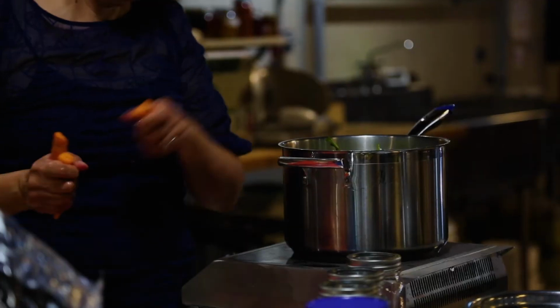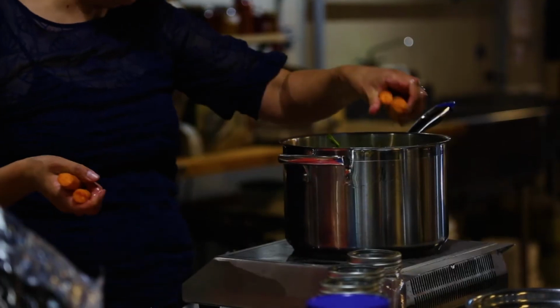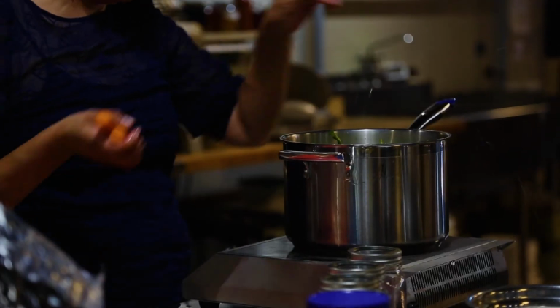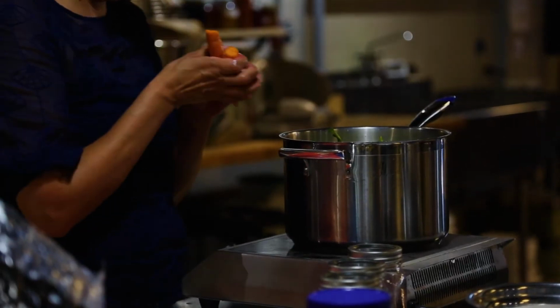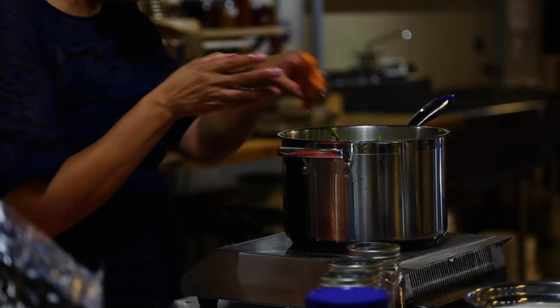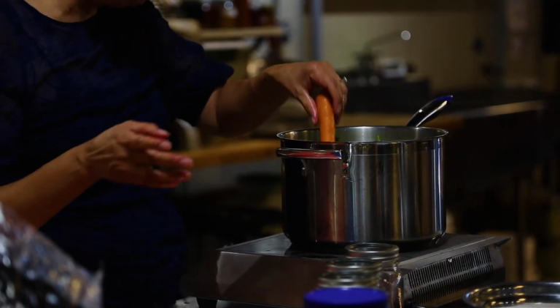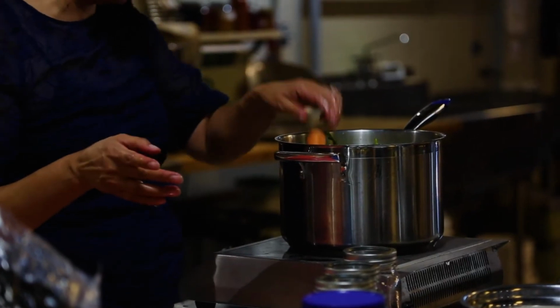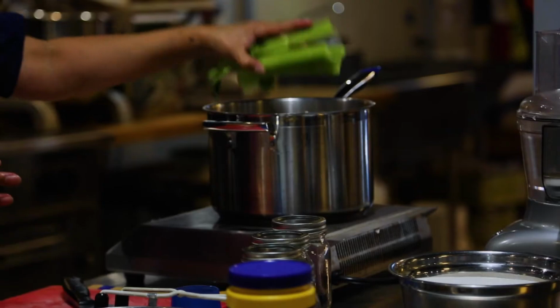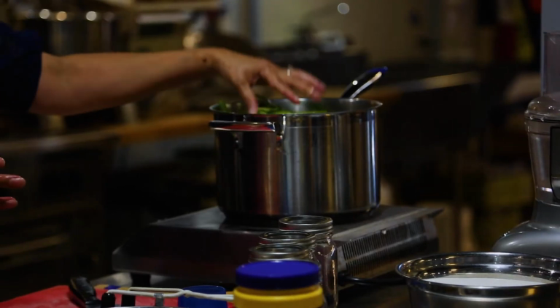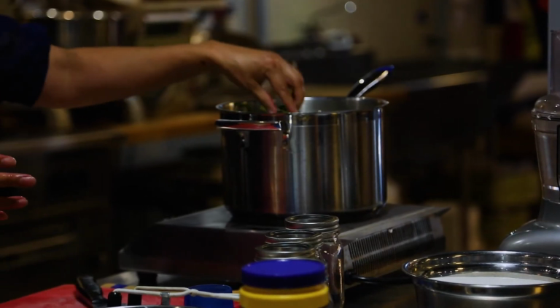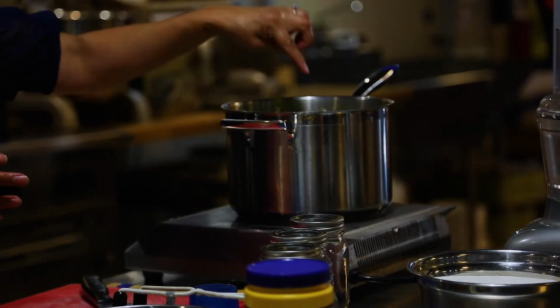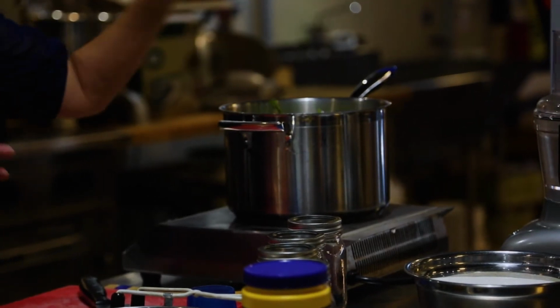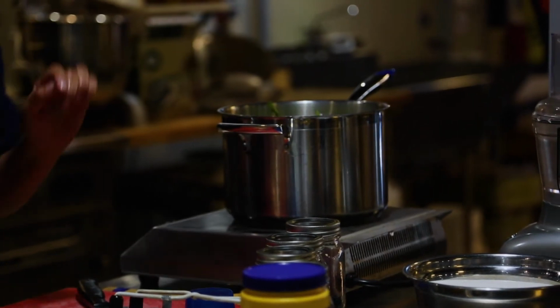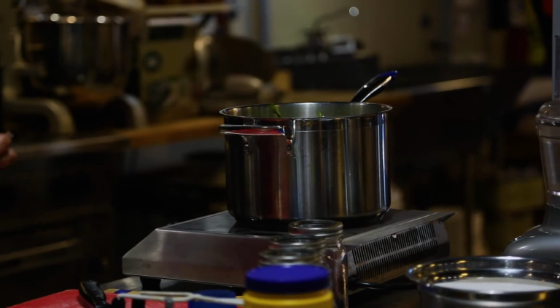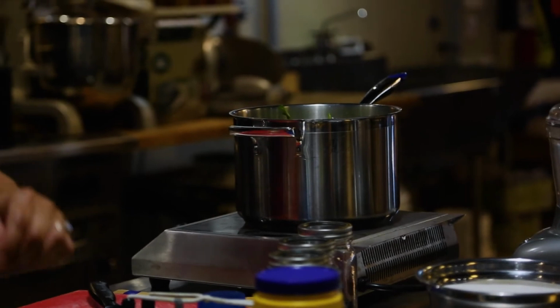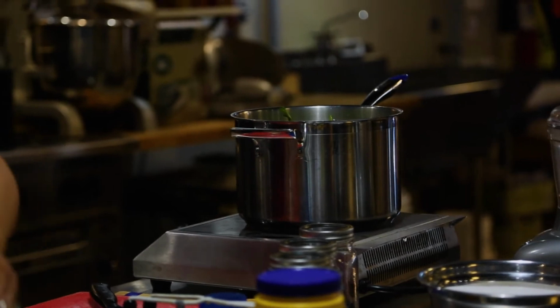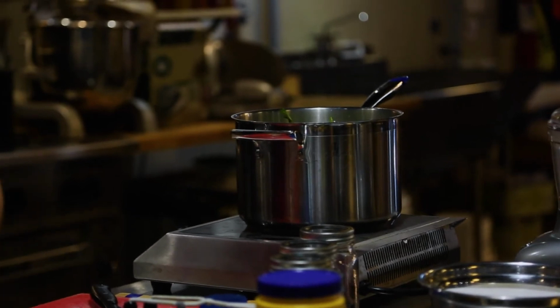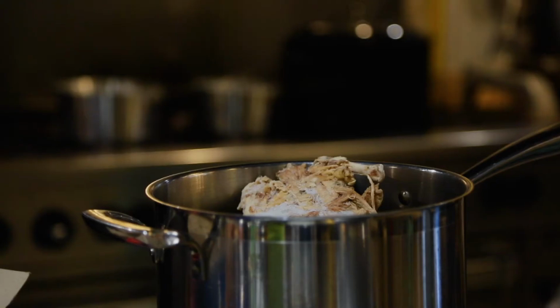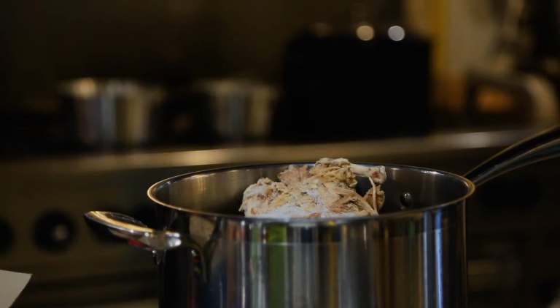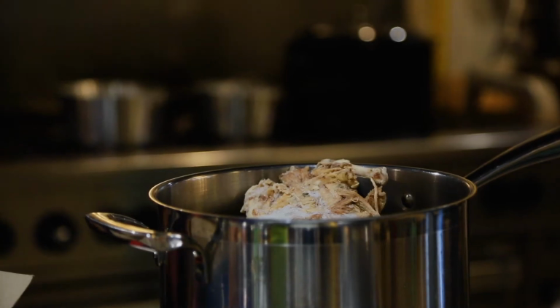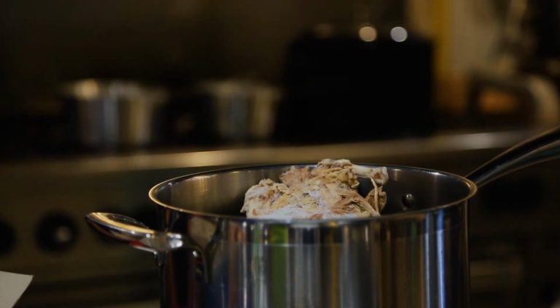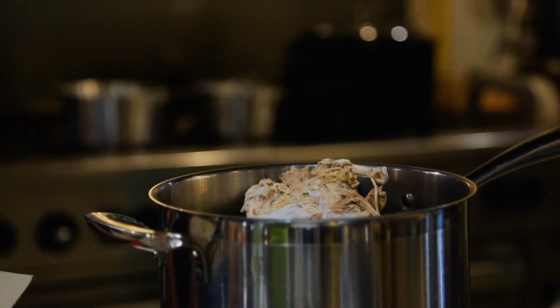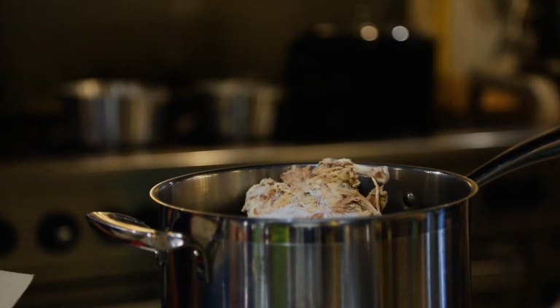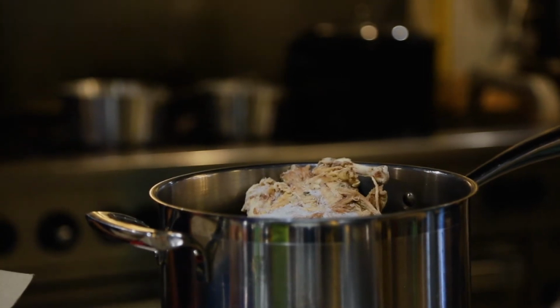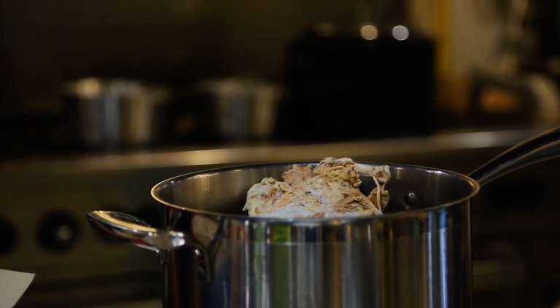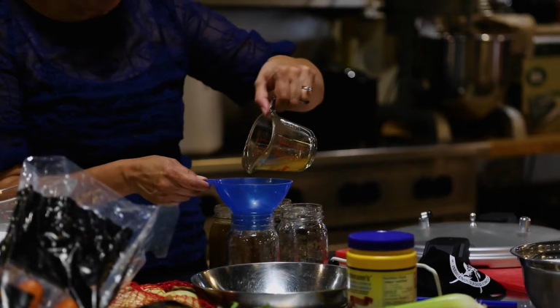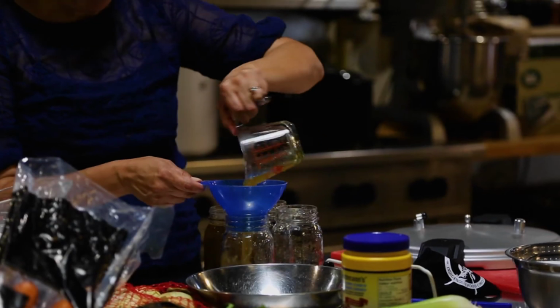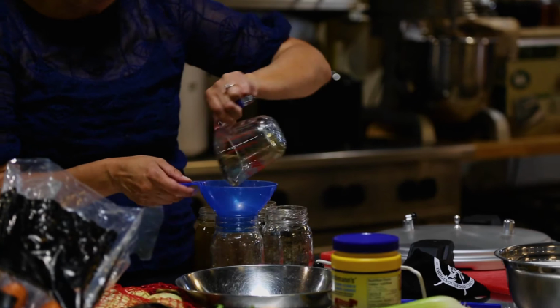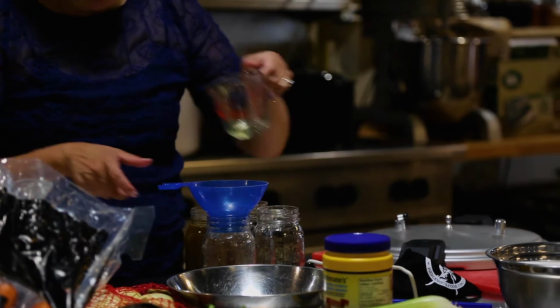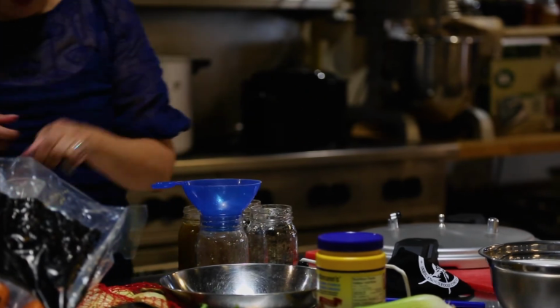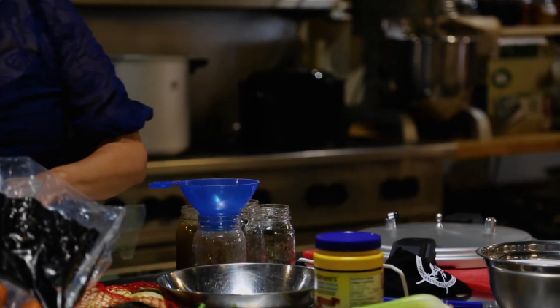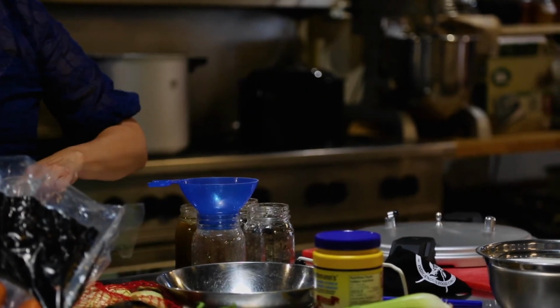We let that boil until we could see the colour change, and then added it to glass jars to be put into a pressure canner where it can continue to boil and fully seal so they can be stored for years.